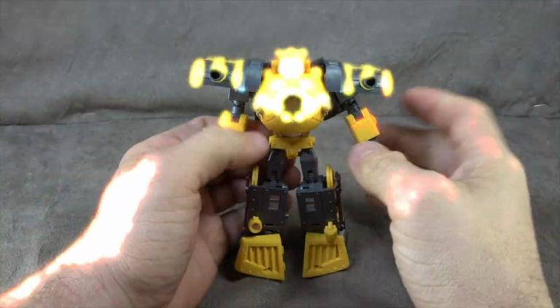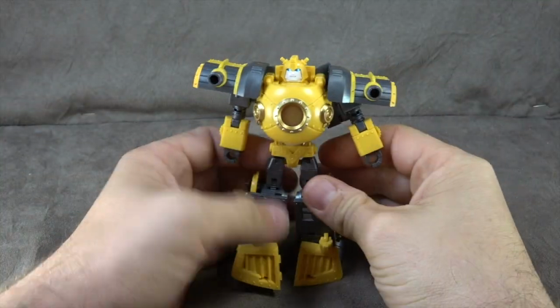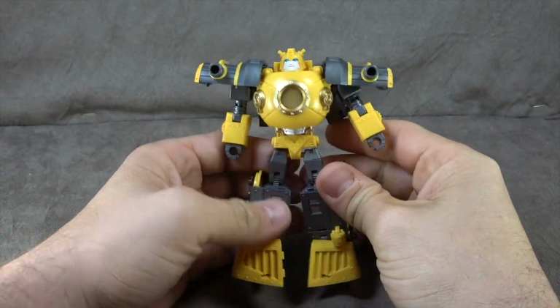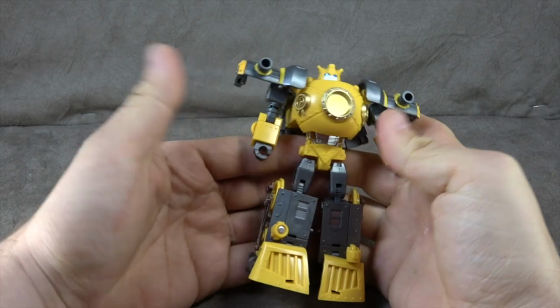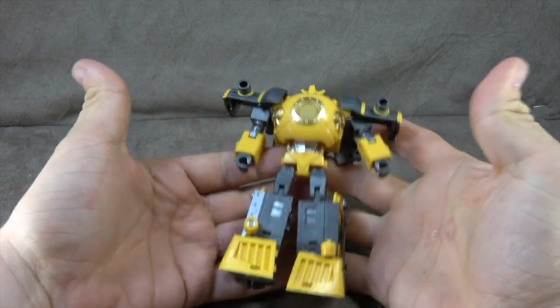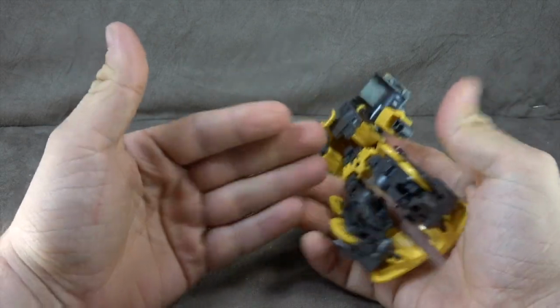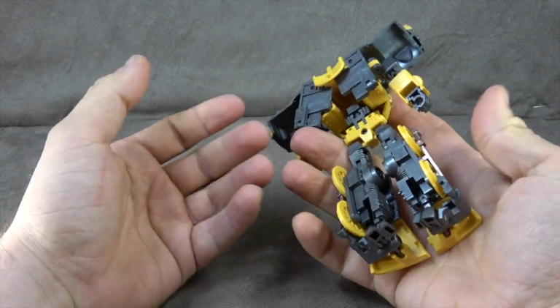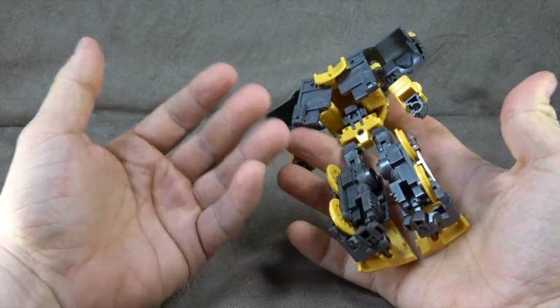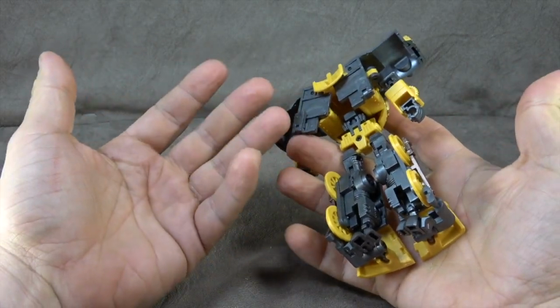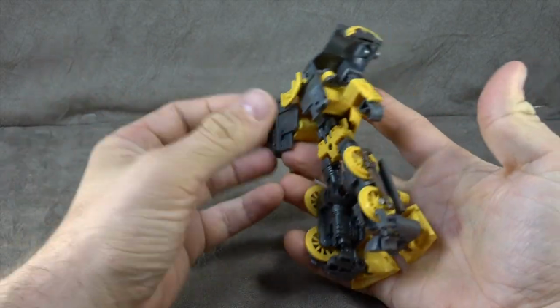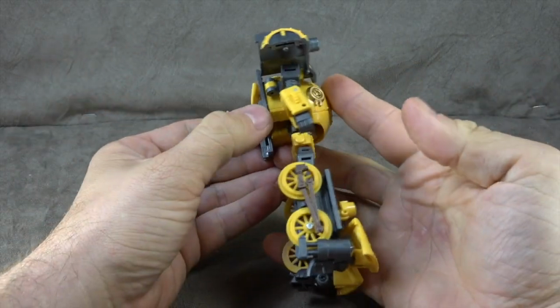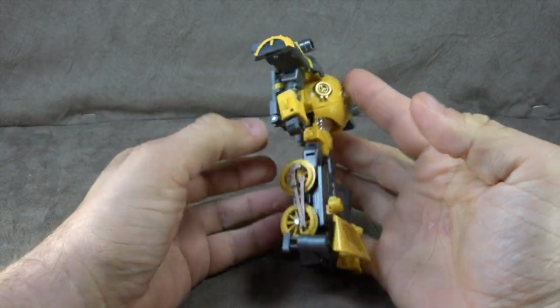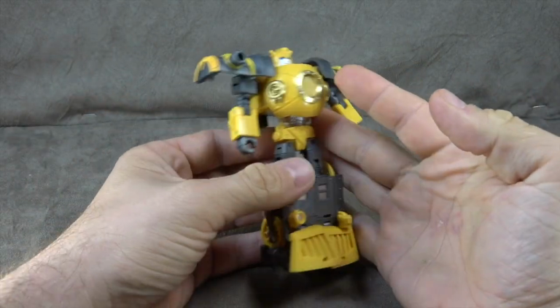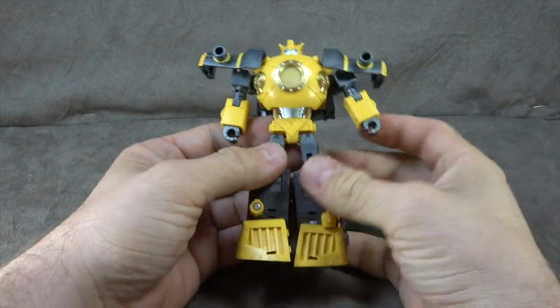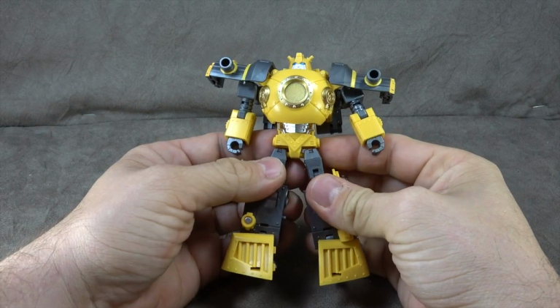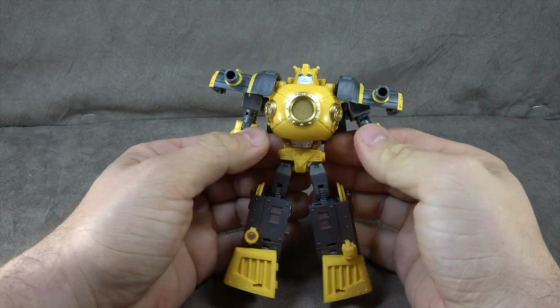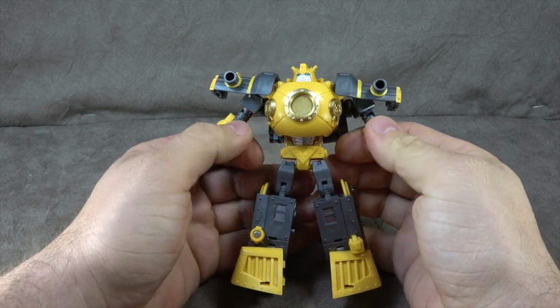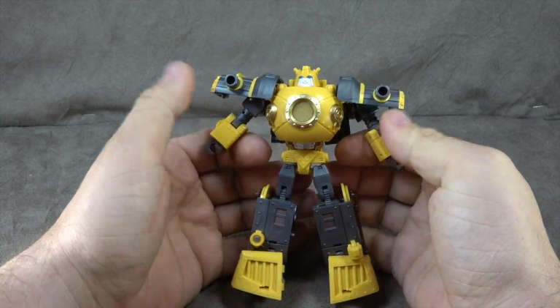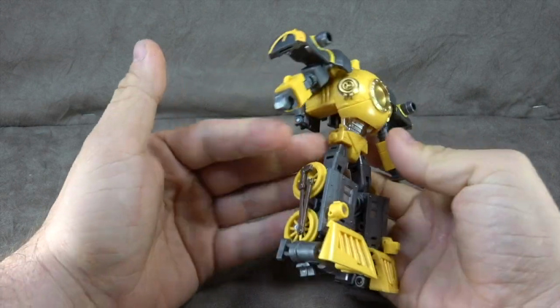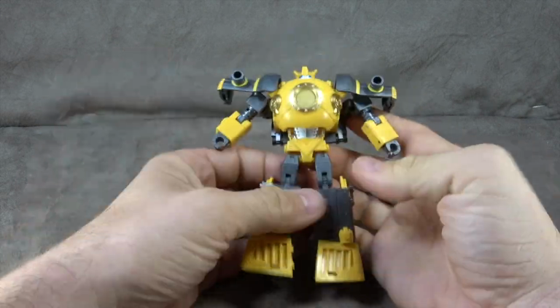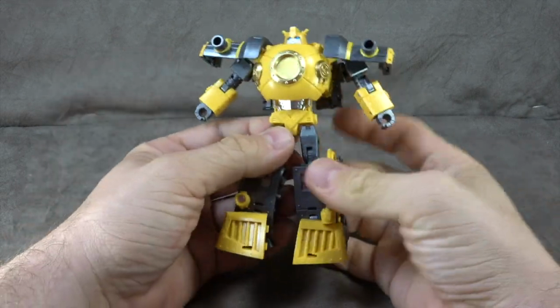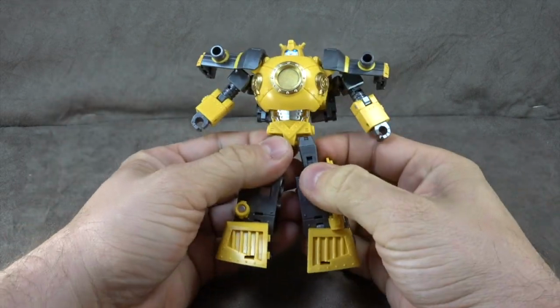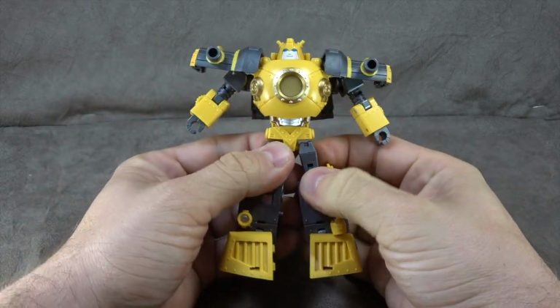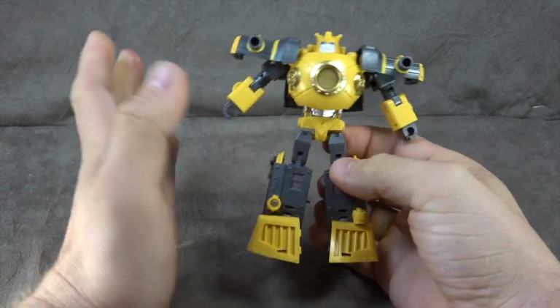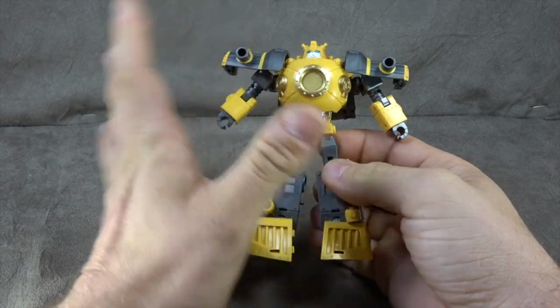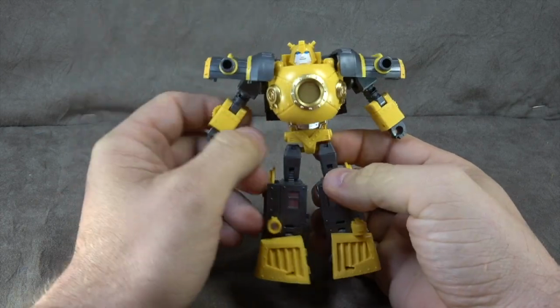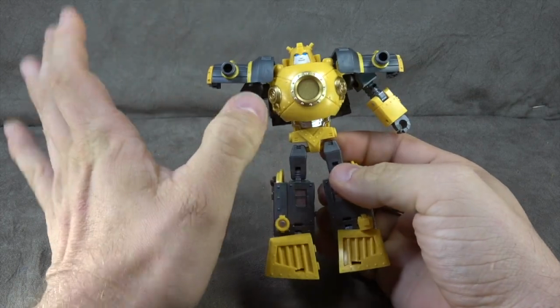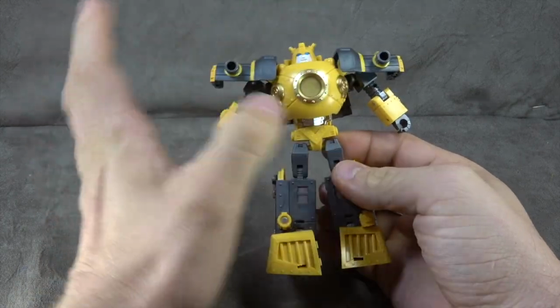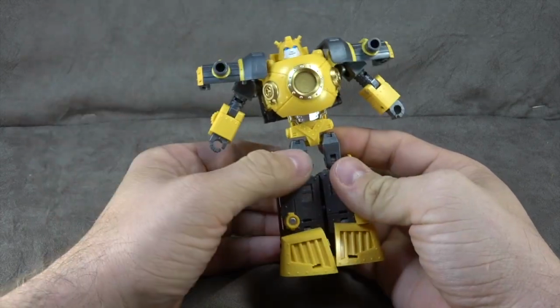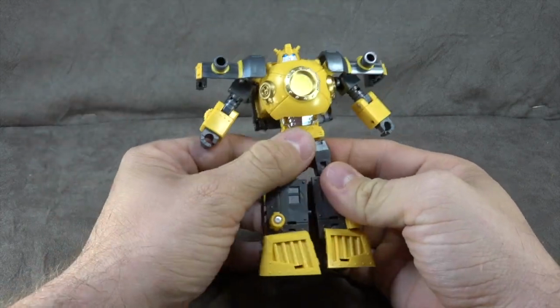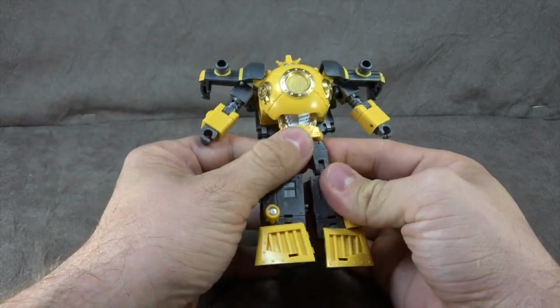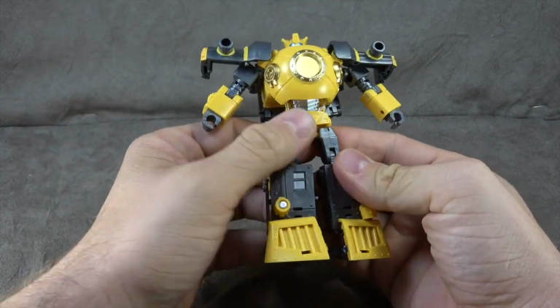First impressions — it does feel a little on the light side. It doesn't feel very dense, materials wise. Let me just get to the detailings and such, and then I'll see if I can't come up with an opinion by the end of this thing.